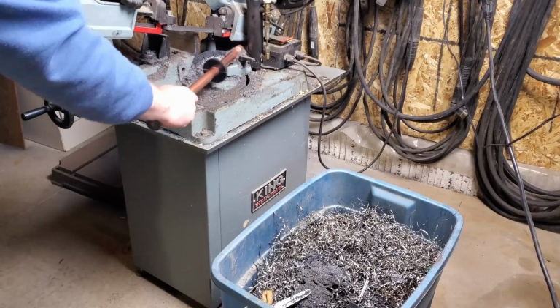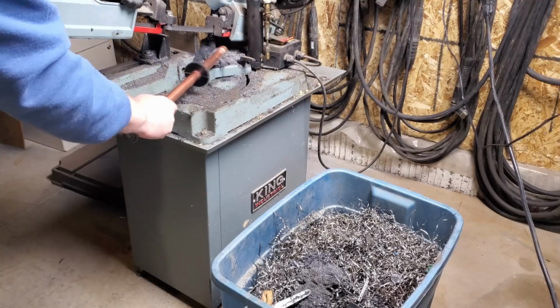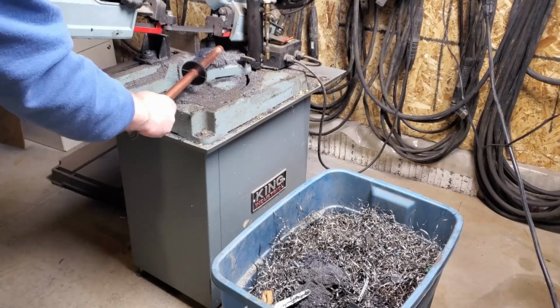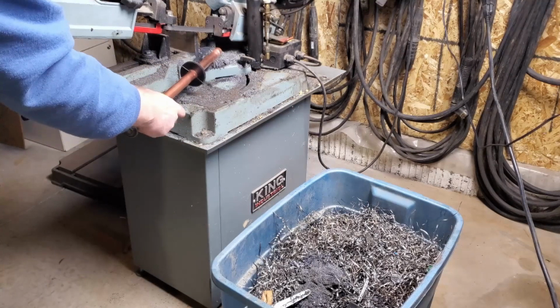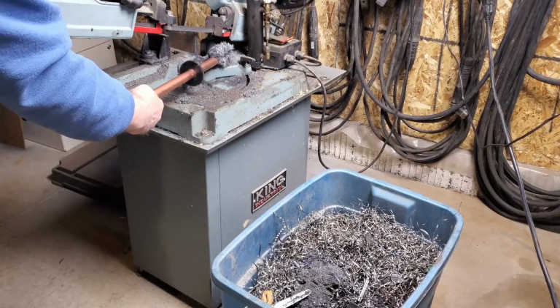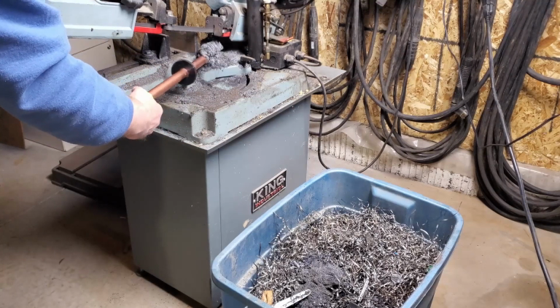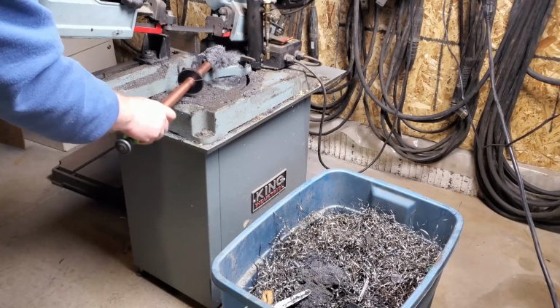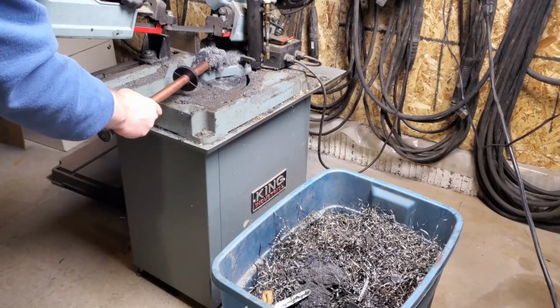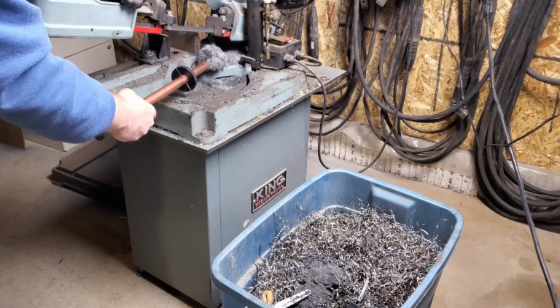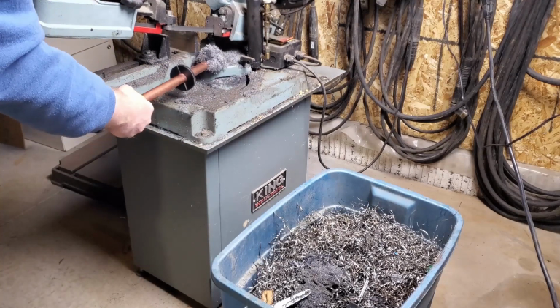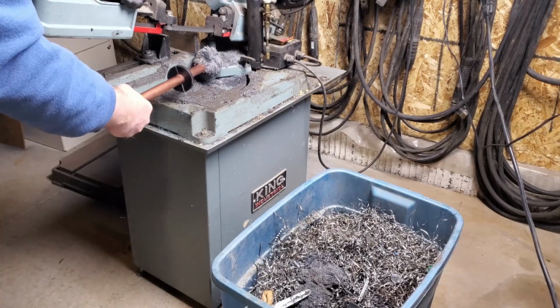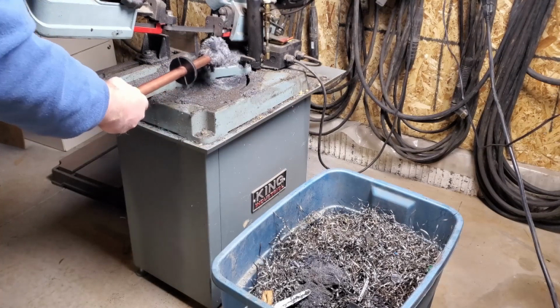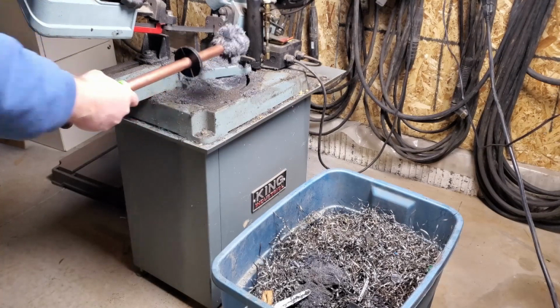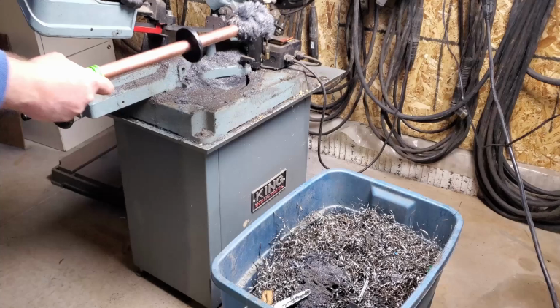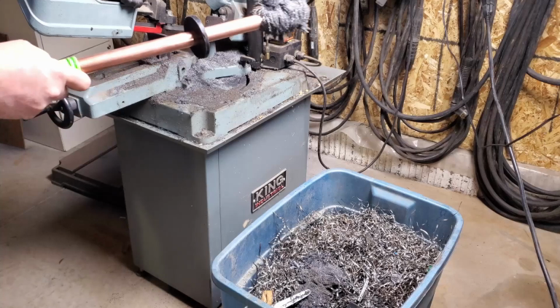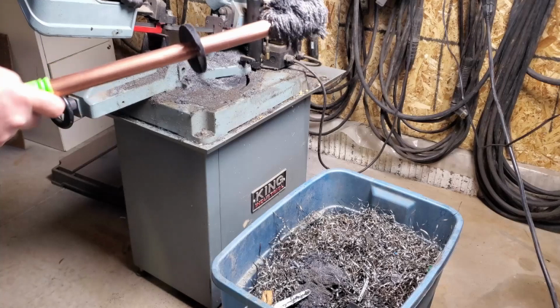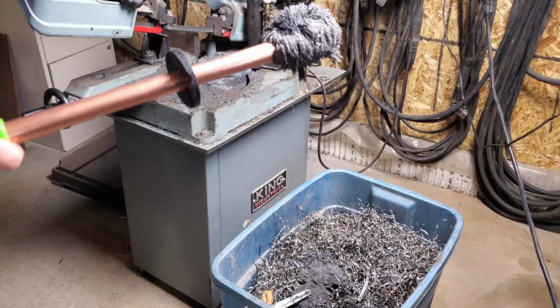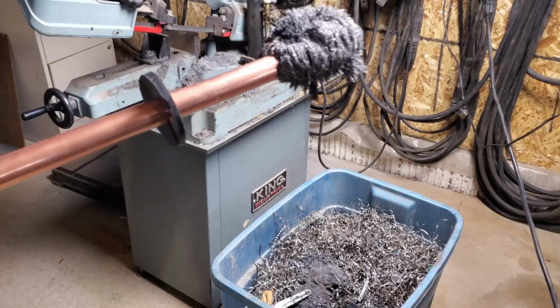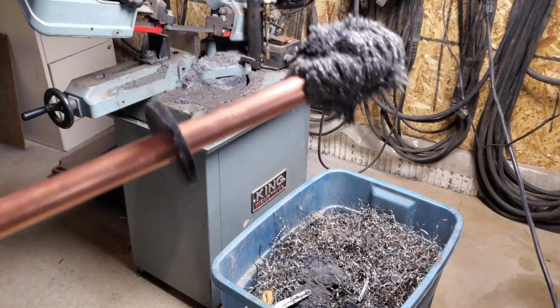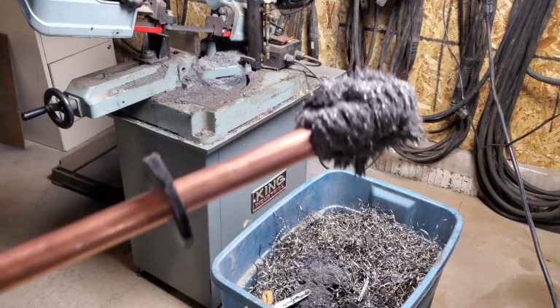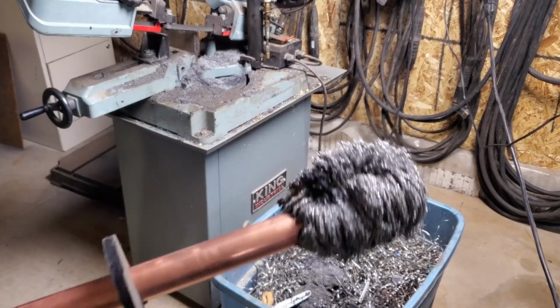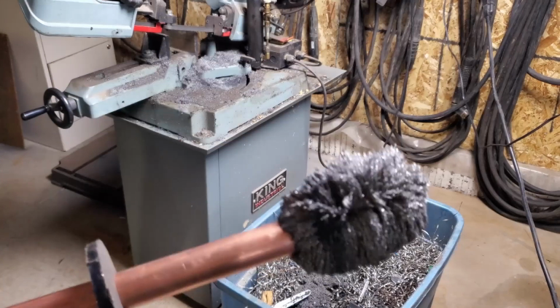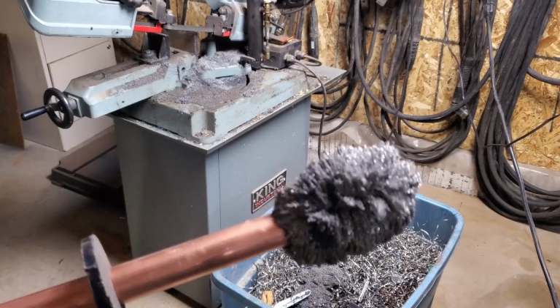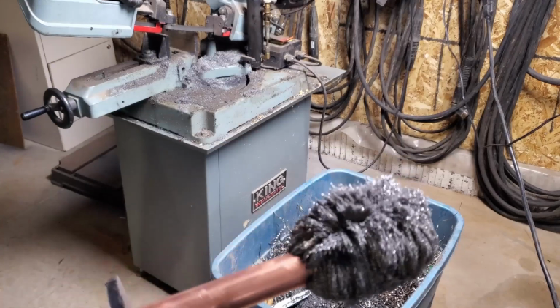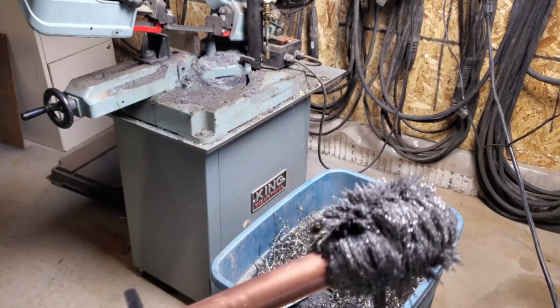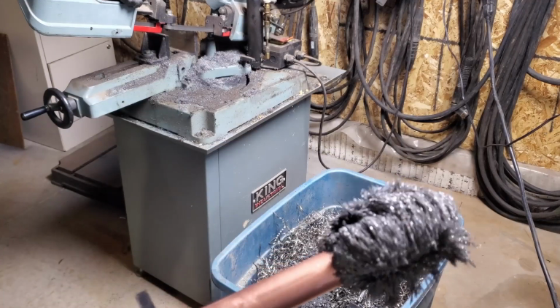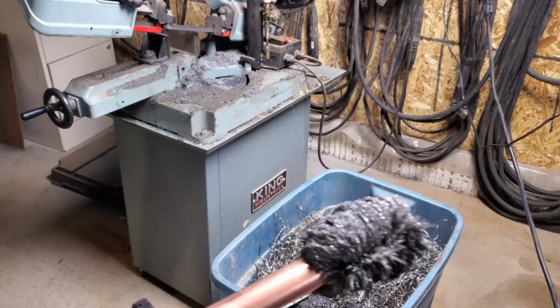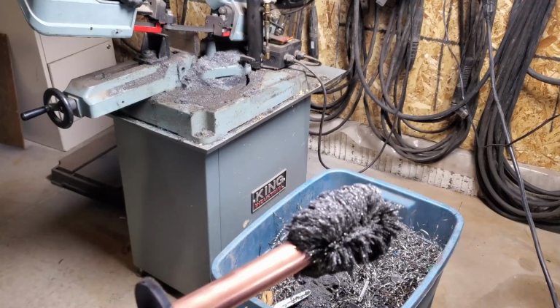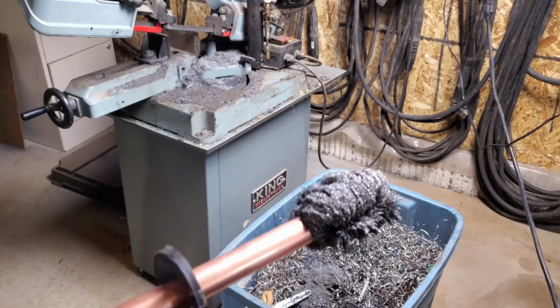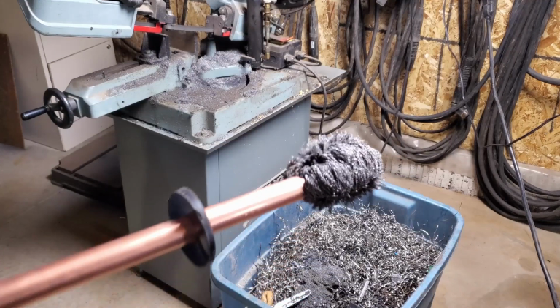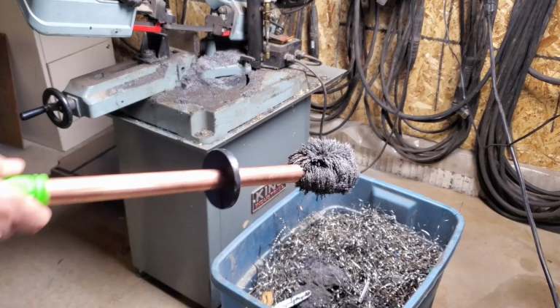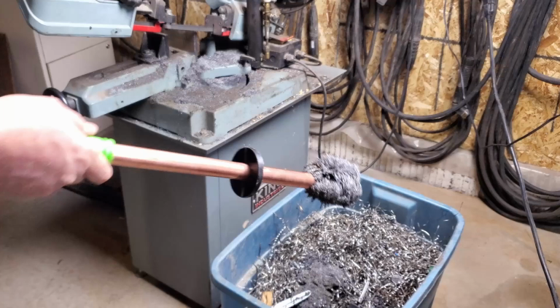Hello everyone, welcome back to the channel. Today we are going to make a magnetic wand to help clean up shavings and filings for around the welding and fabrication shop.